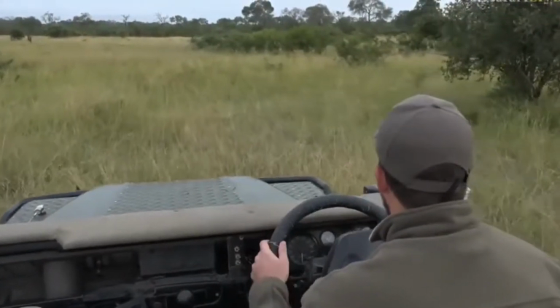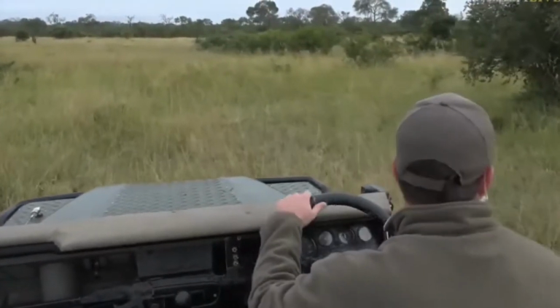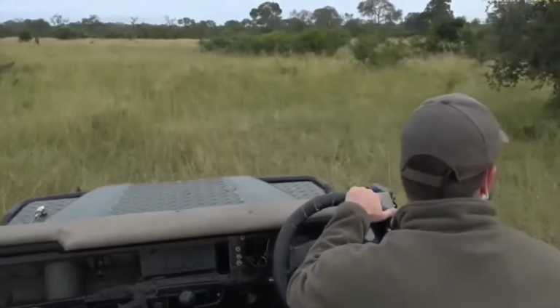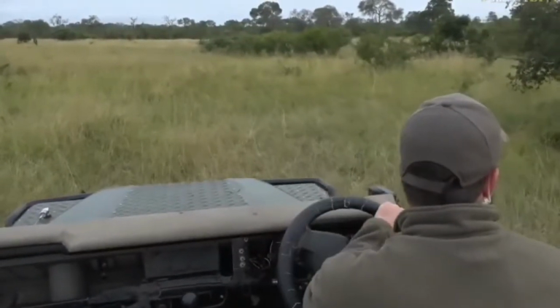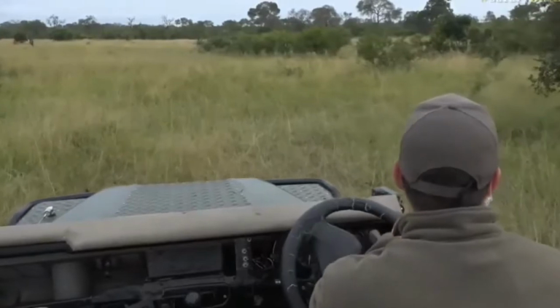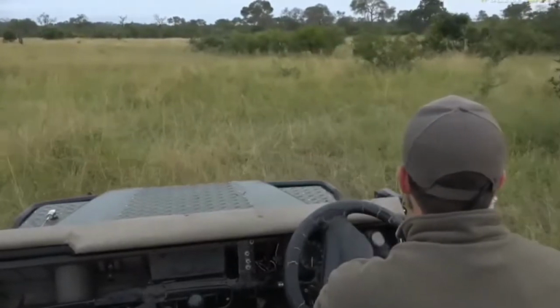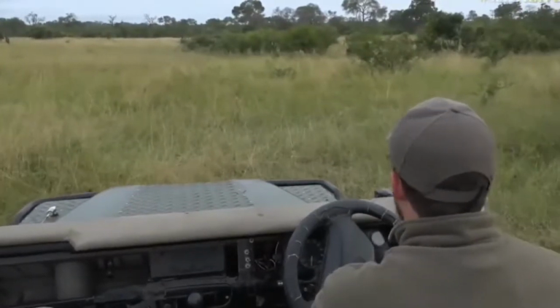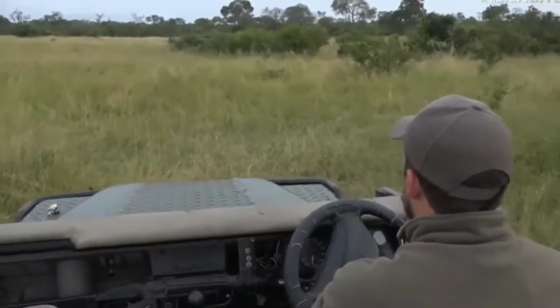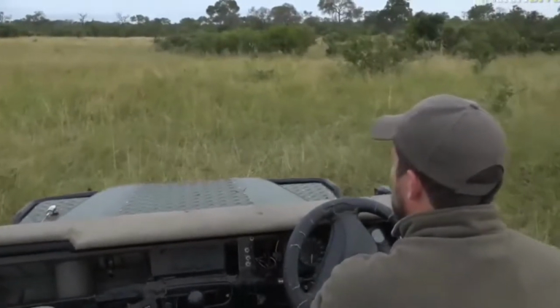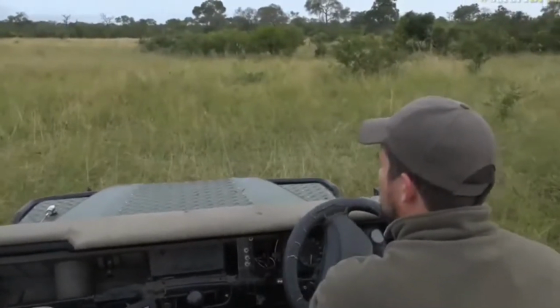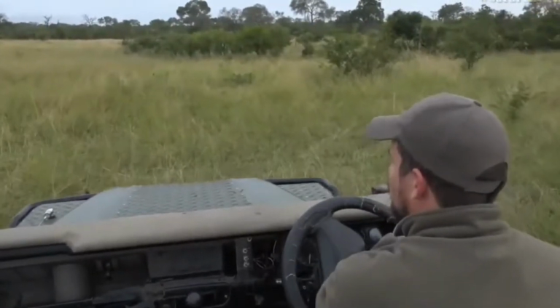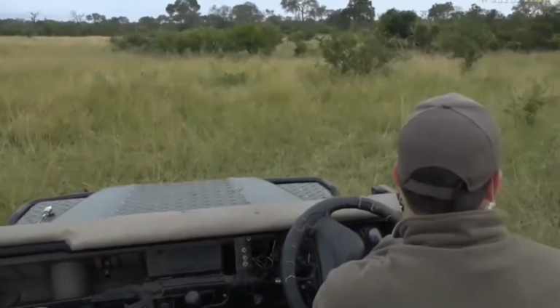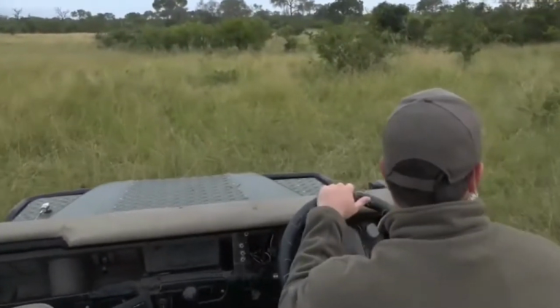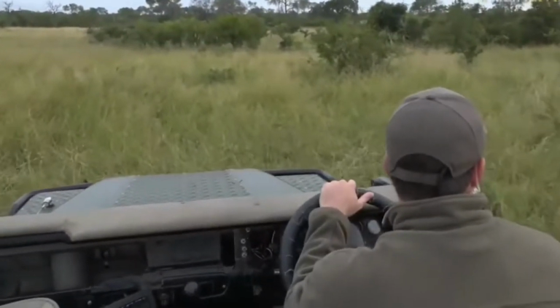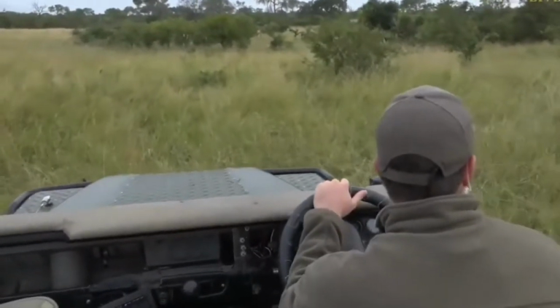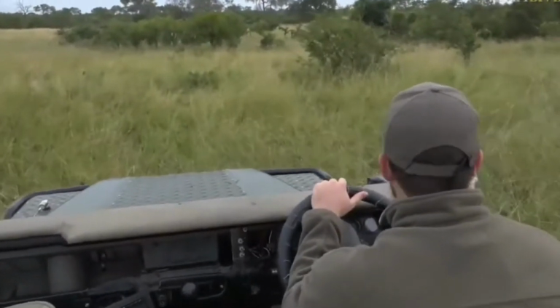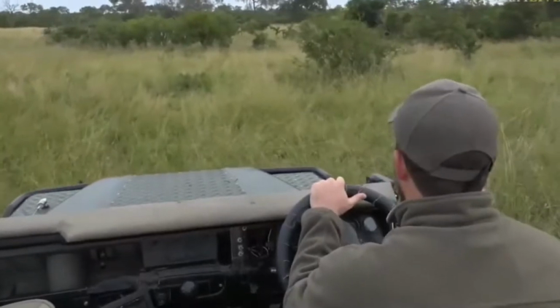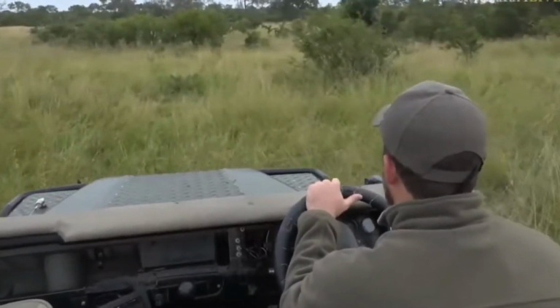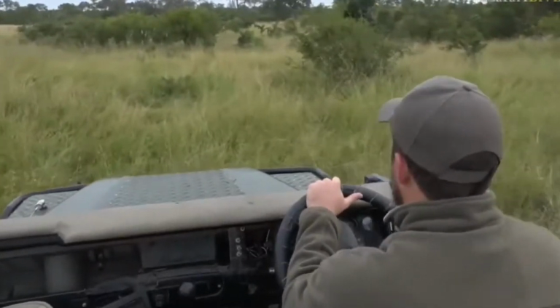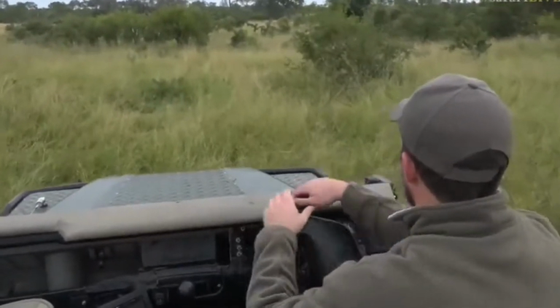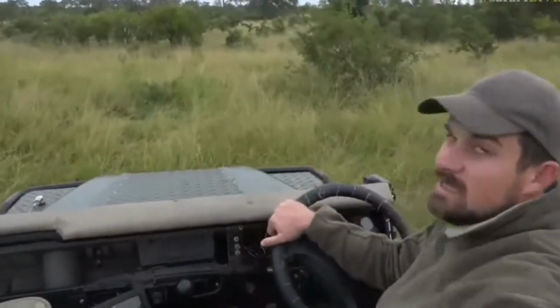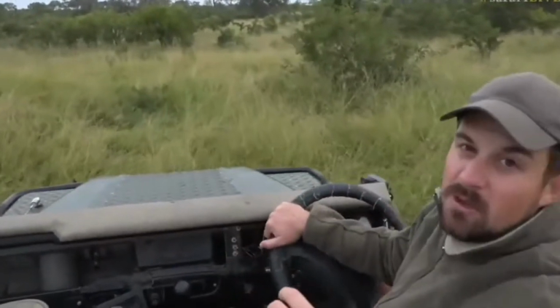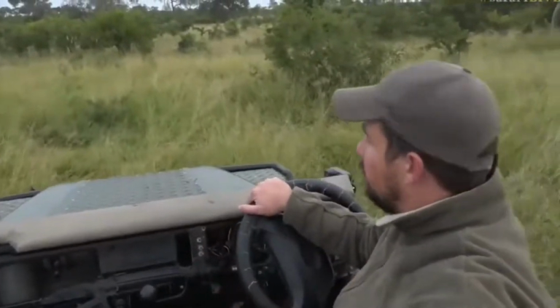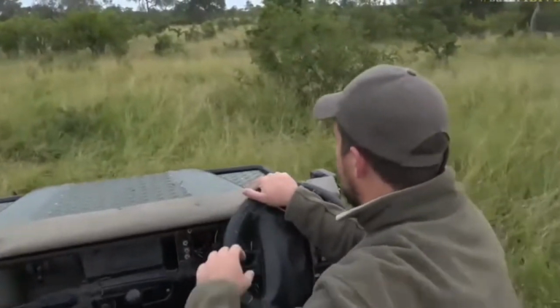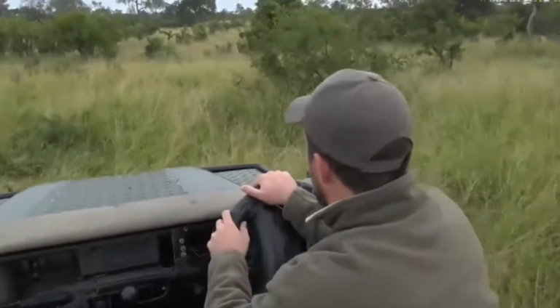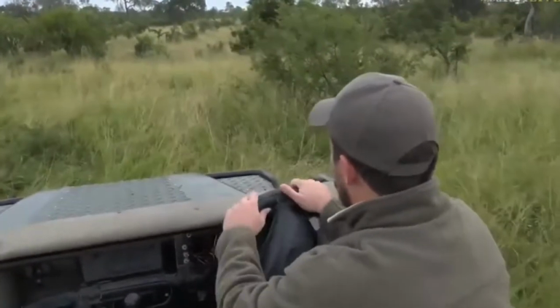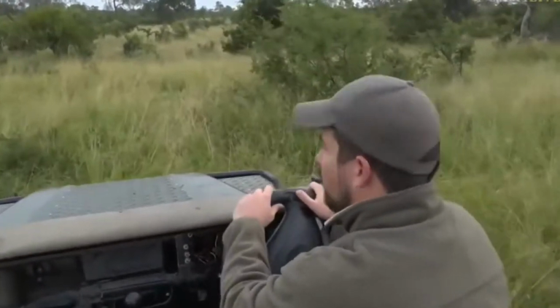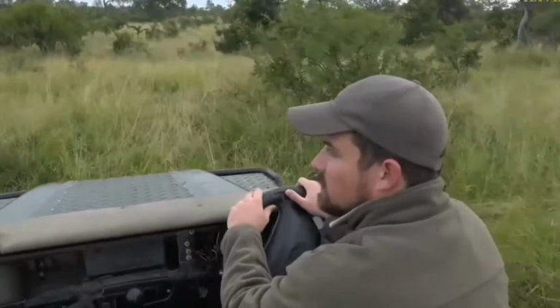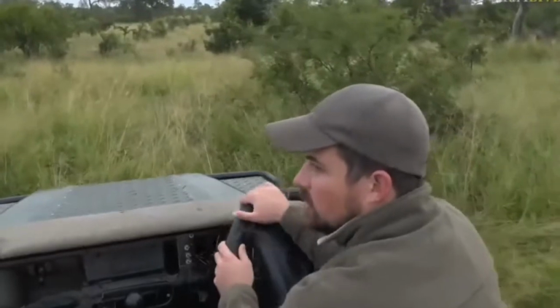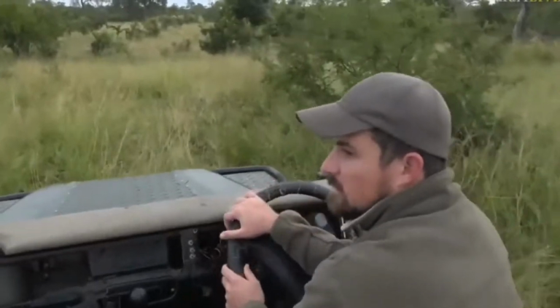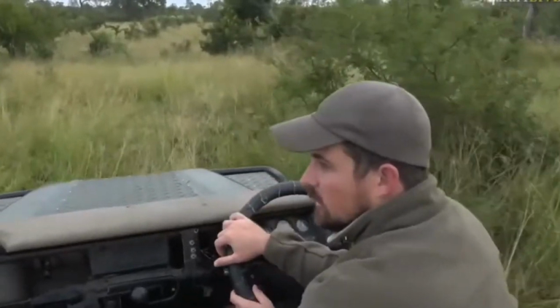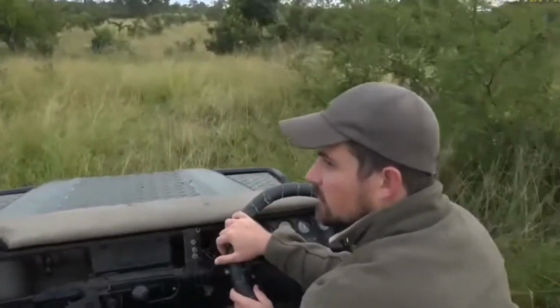I want to try and get around so we can actually get a view of this herd and see the front end. This is always spectacular to see. When we start to see these big herds of buffalo, often the lions follow them — so it's a good thing to check.